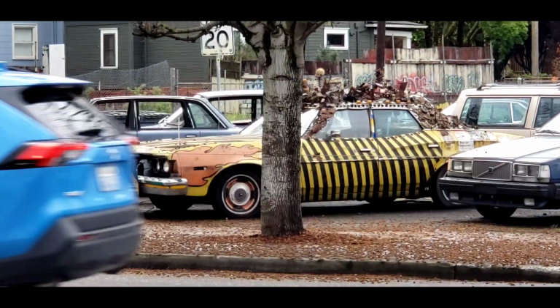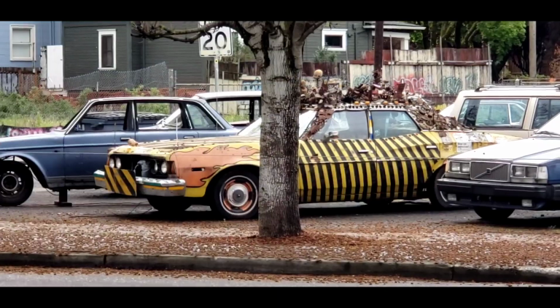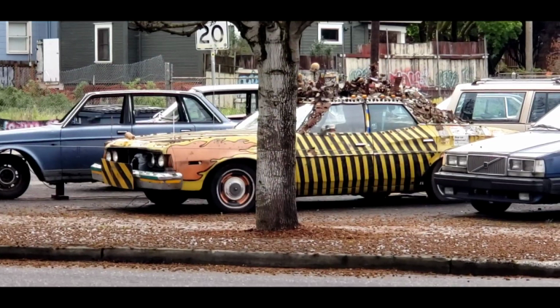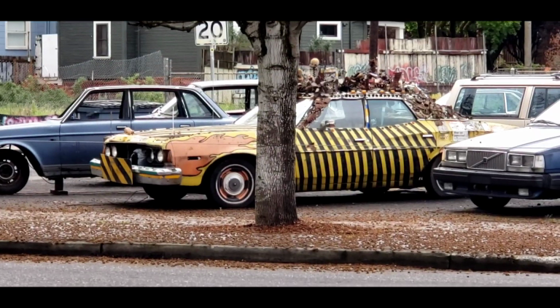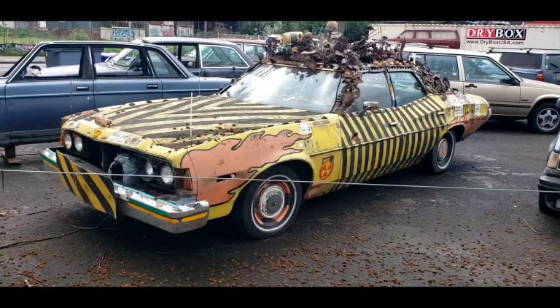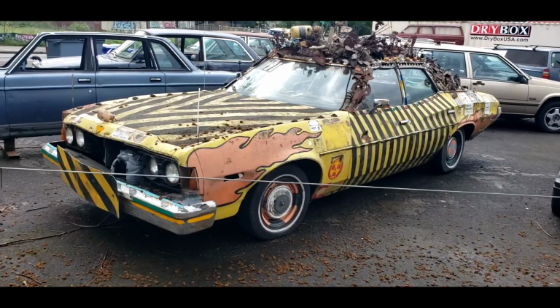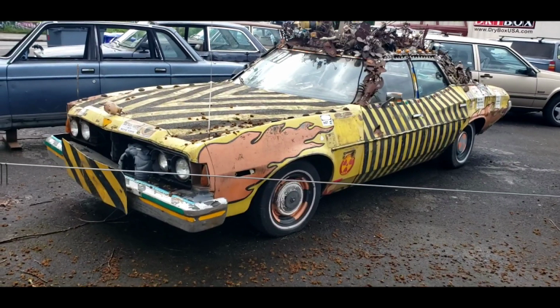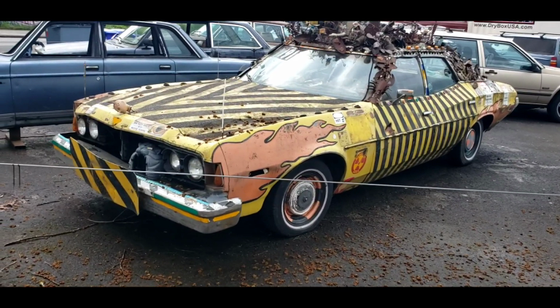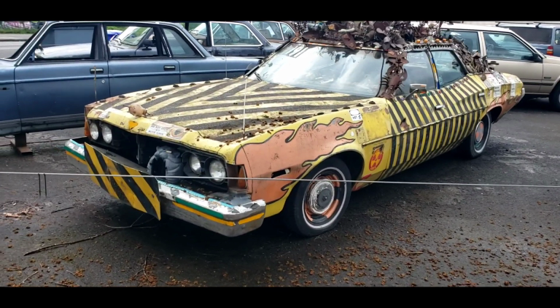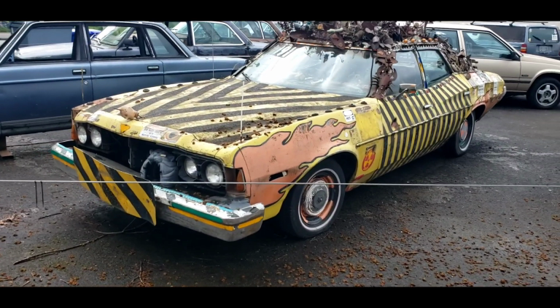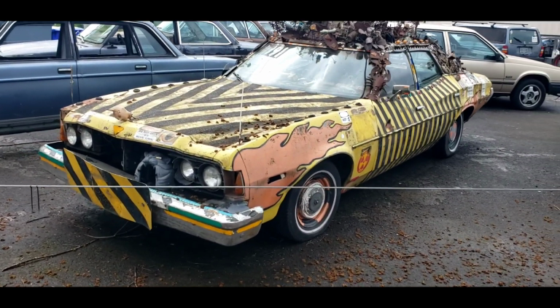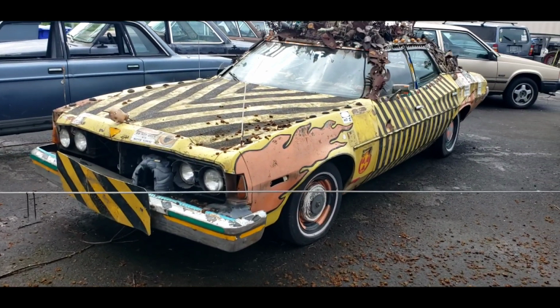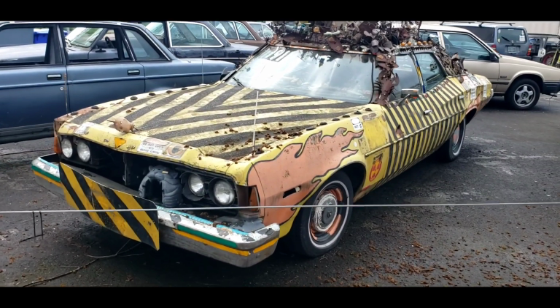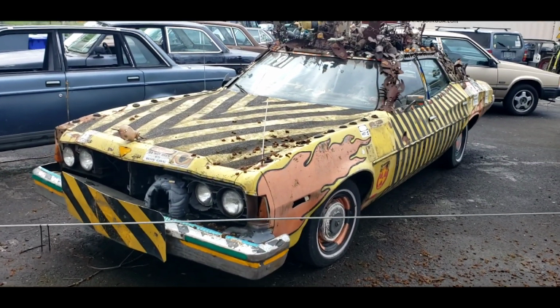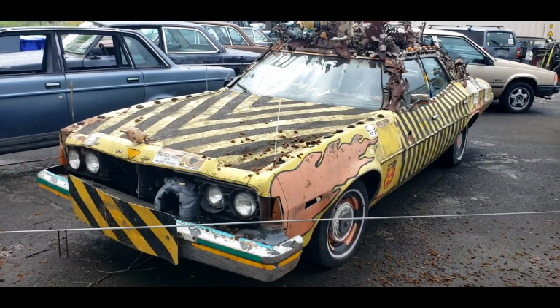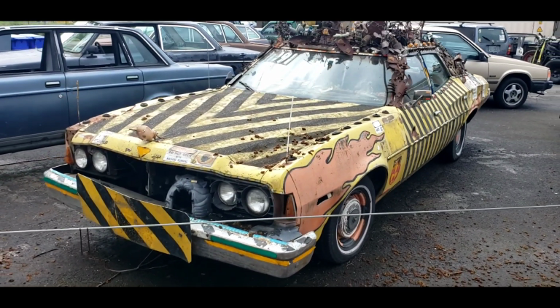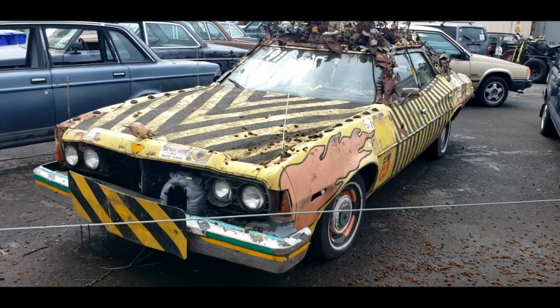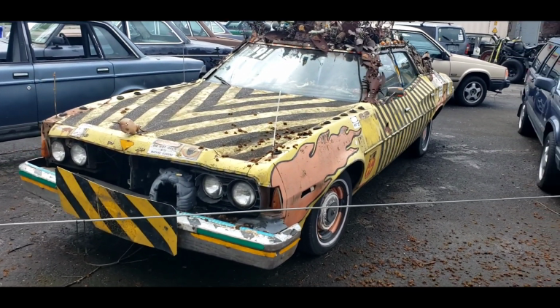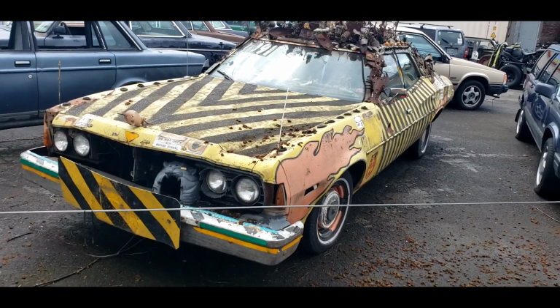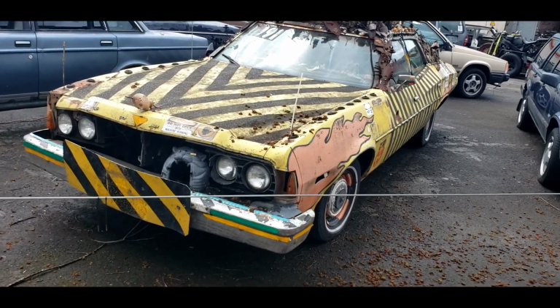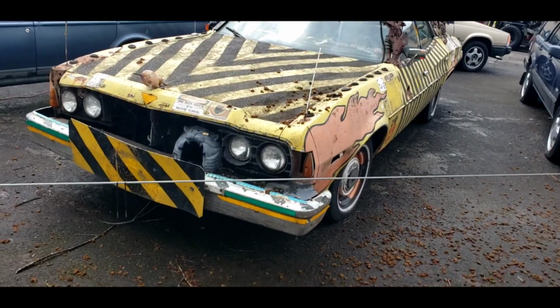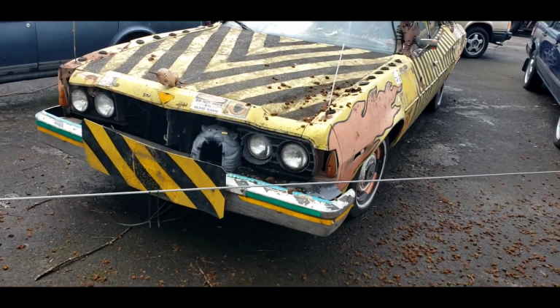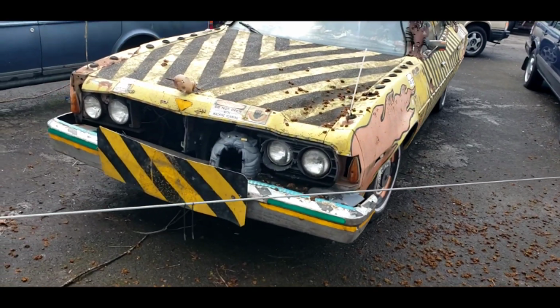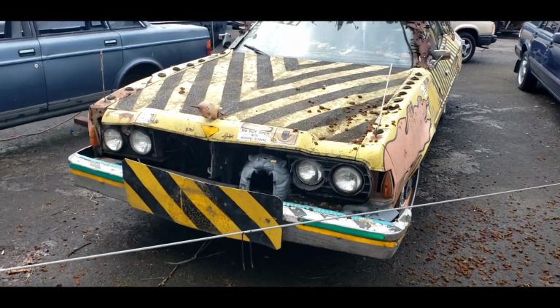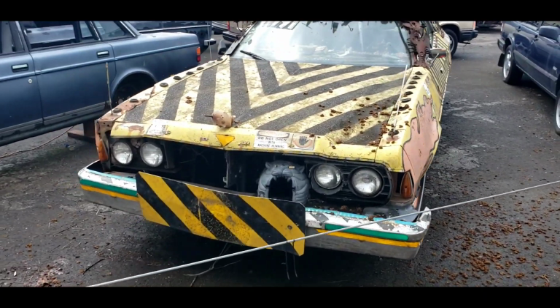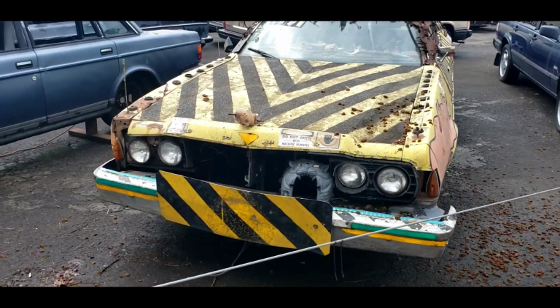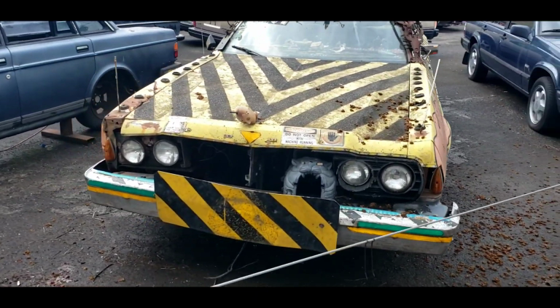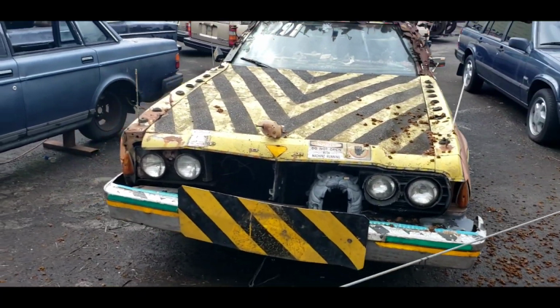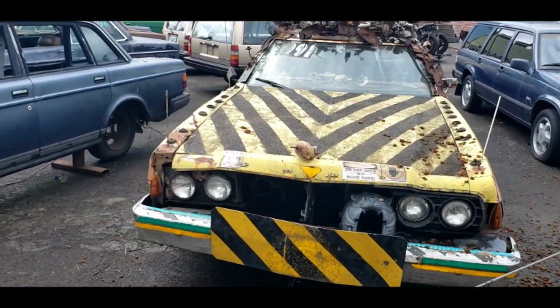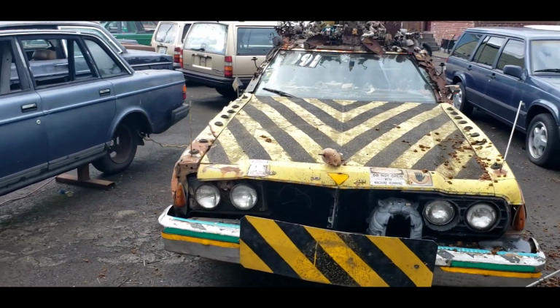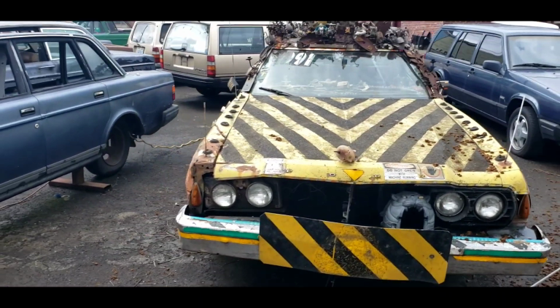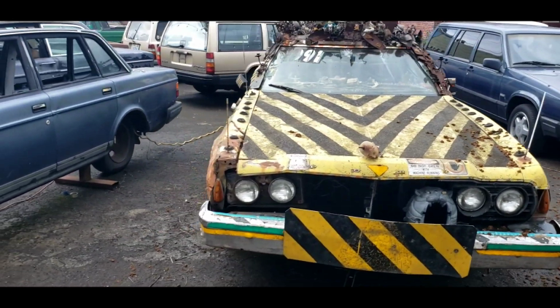Let's go check it out. I haven't seen this car in forever. A customer of mine used to own this car and bring it in. It's like a '75 Ford Torino. It's seen better days.